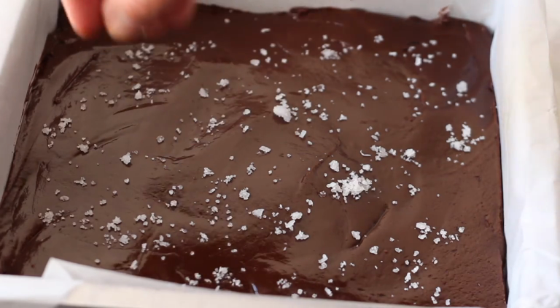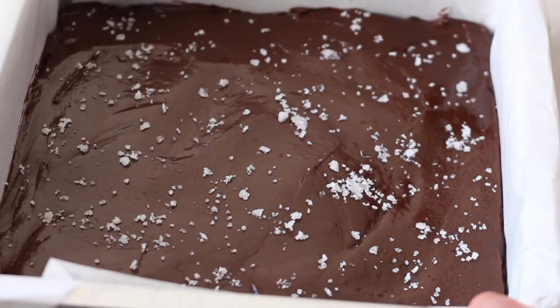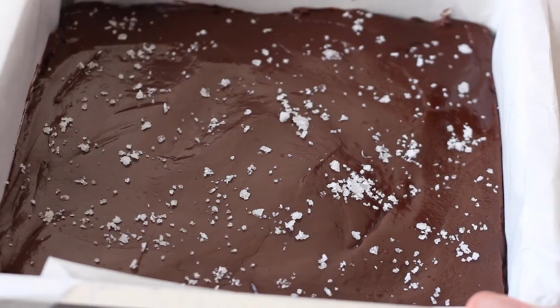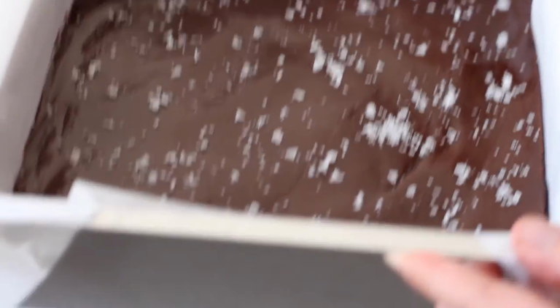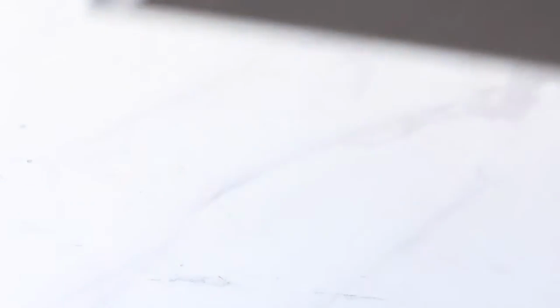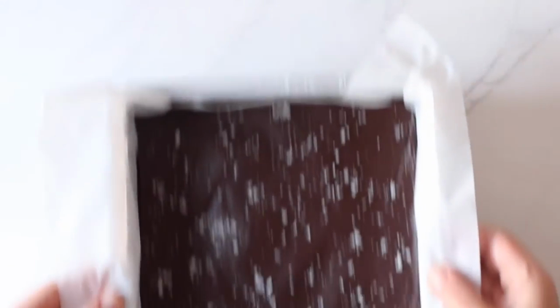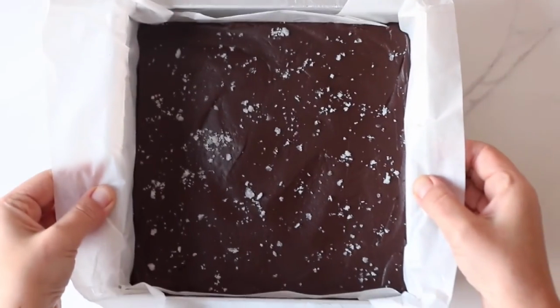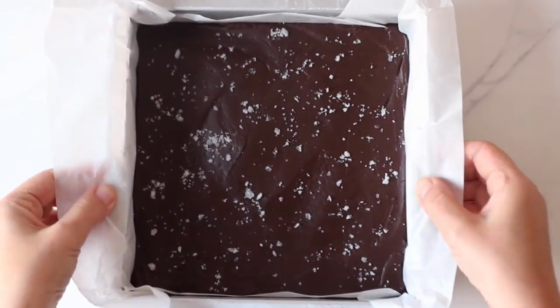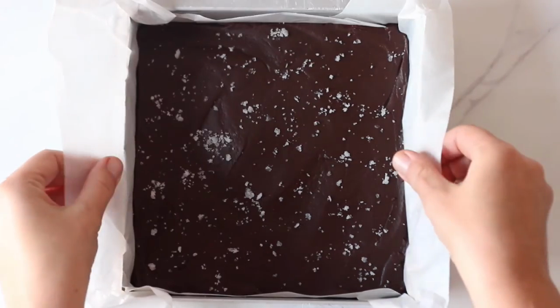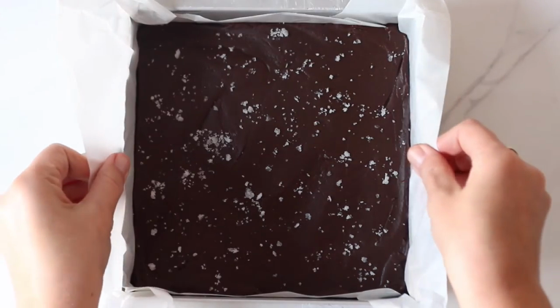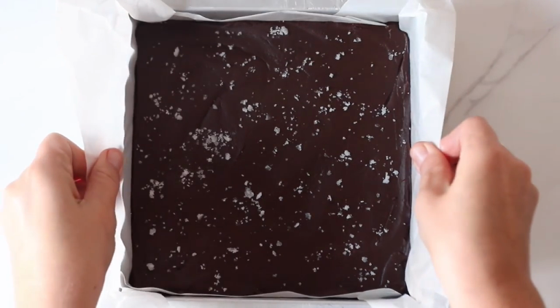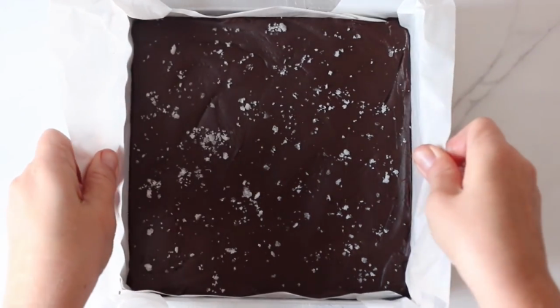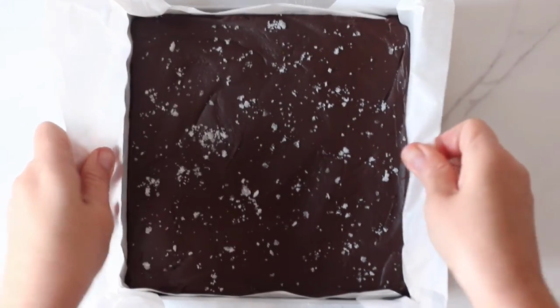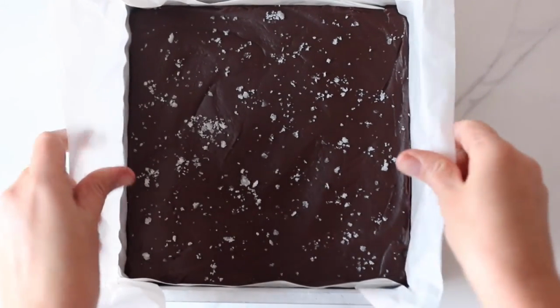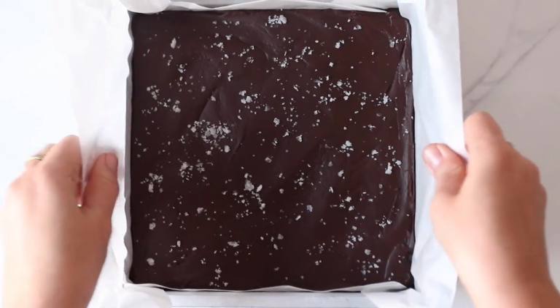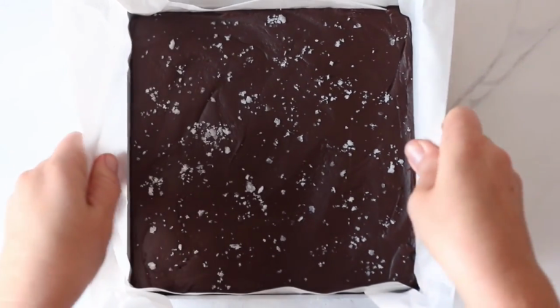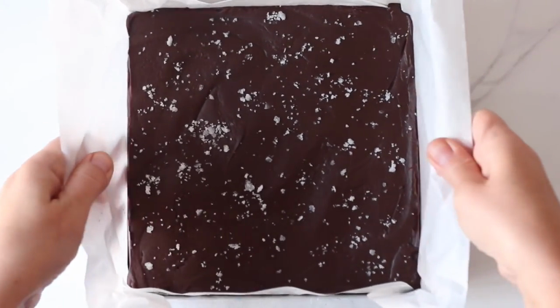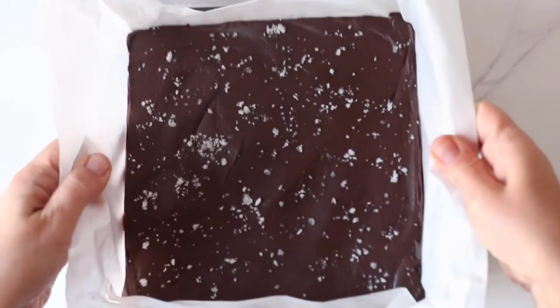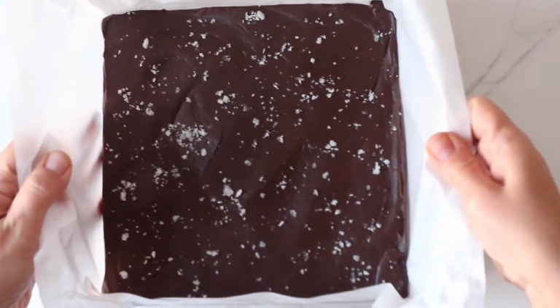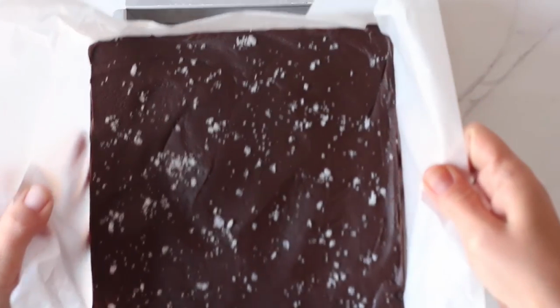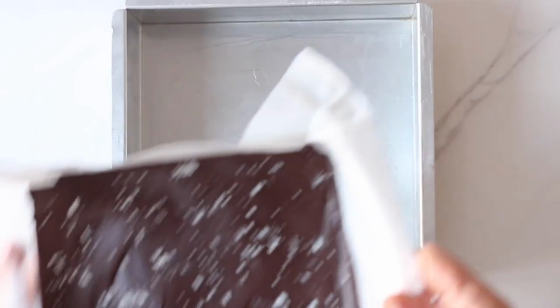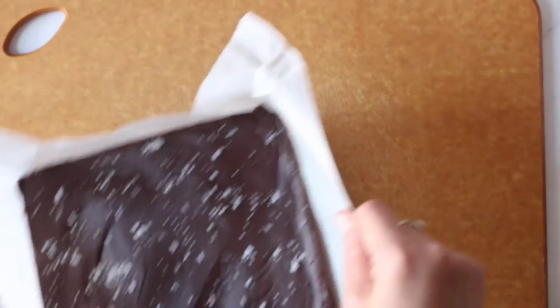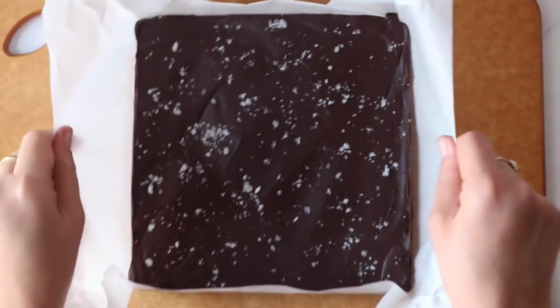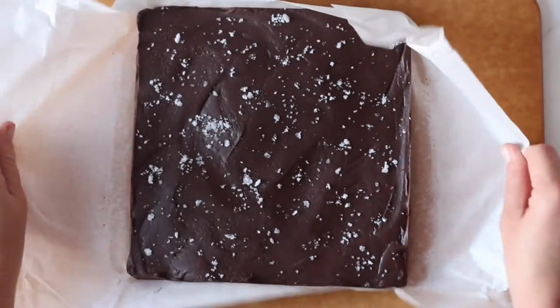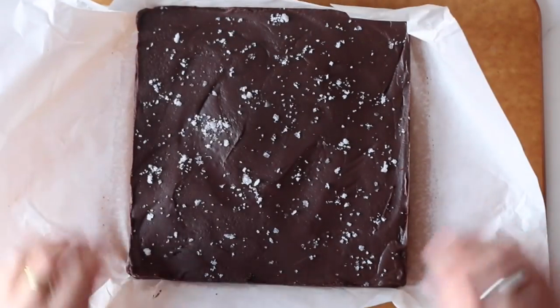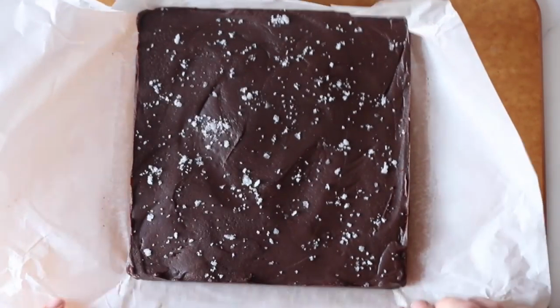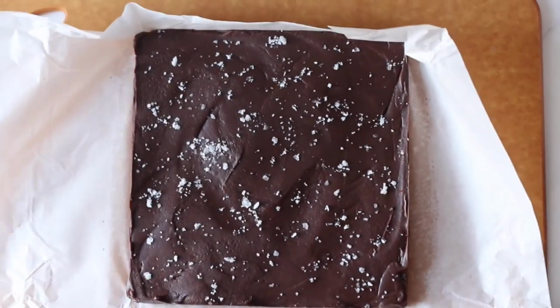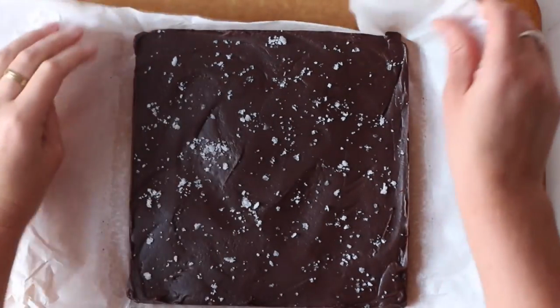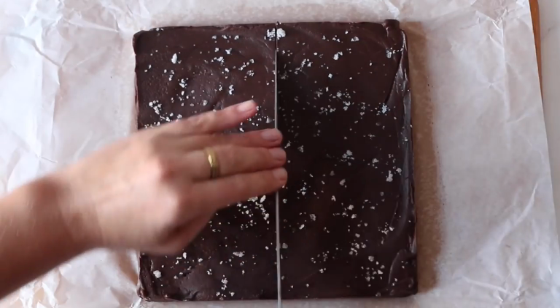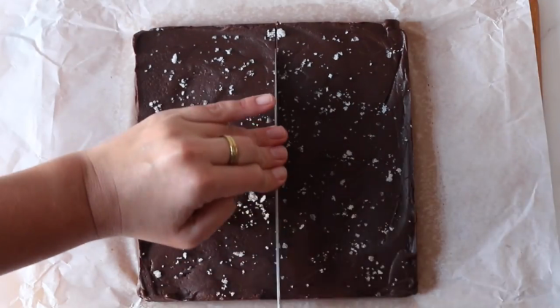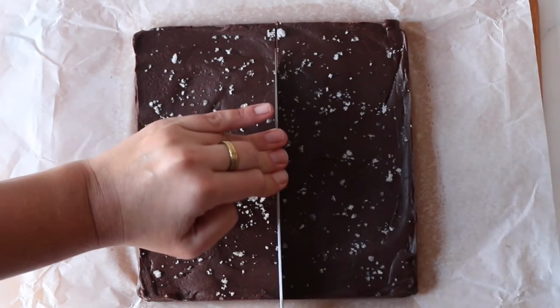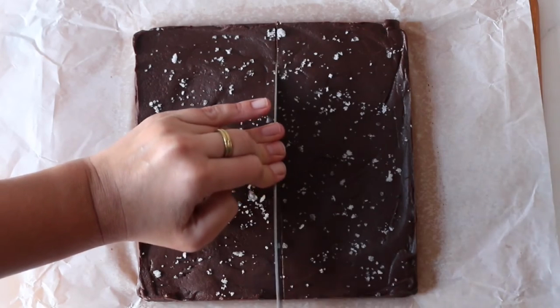Now chill the fudge in the fridge for at least two hours. Afterwards, unmold it from the baking pan and use a large knife to slice up the fudge into one by one inch pieces as best as you can.